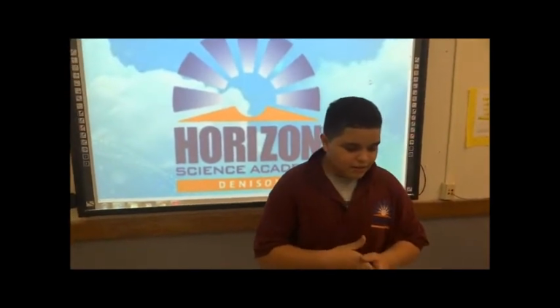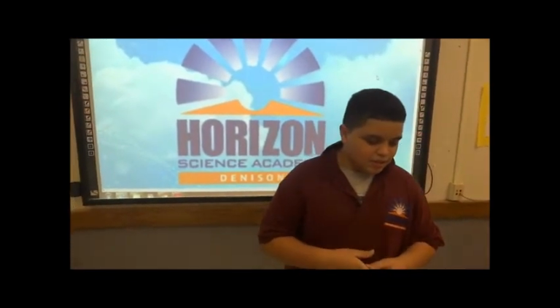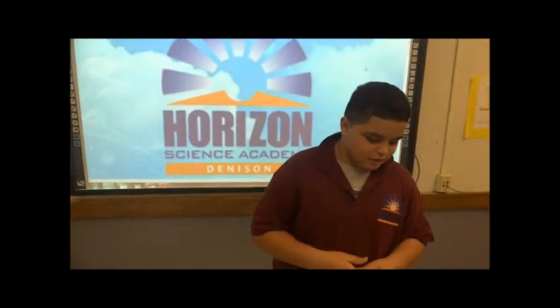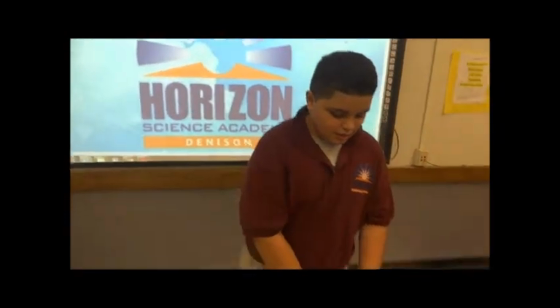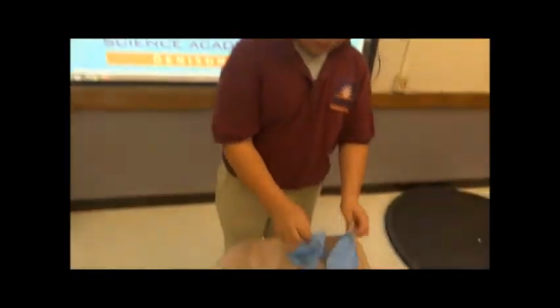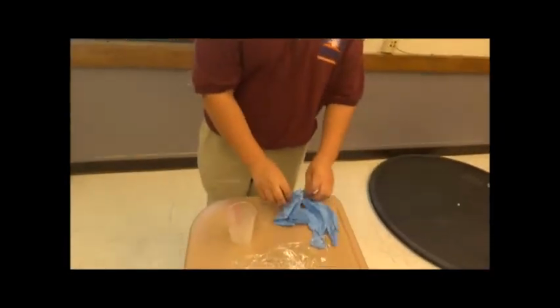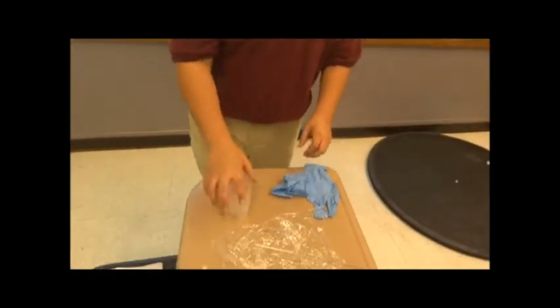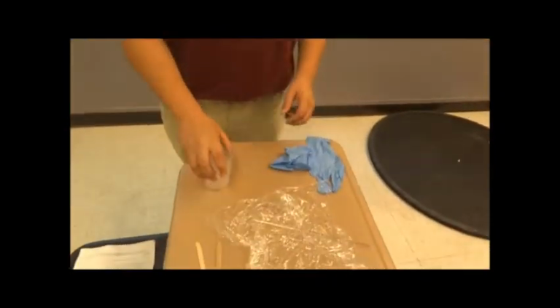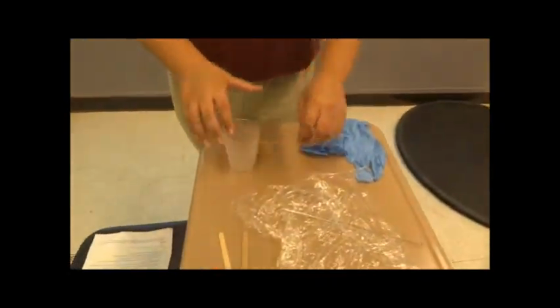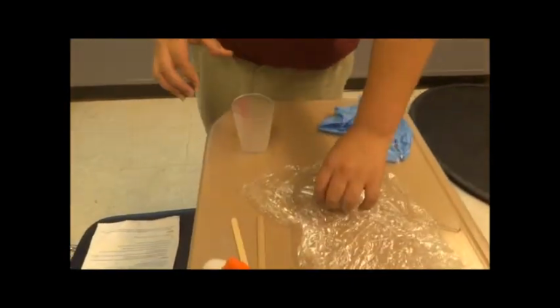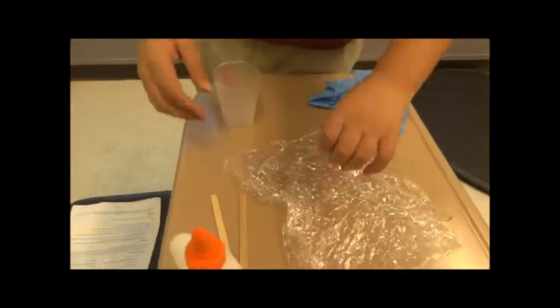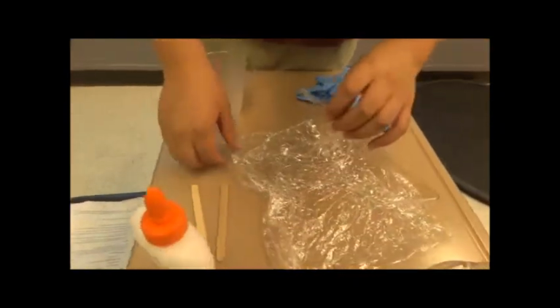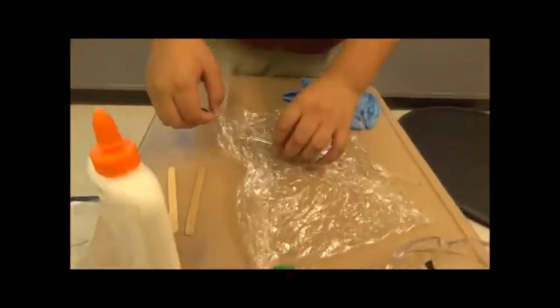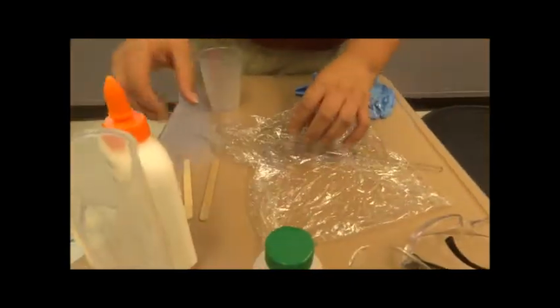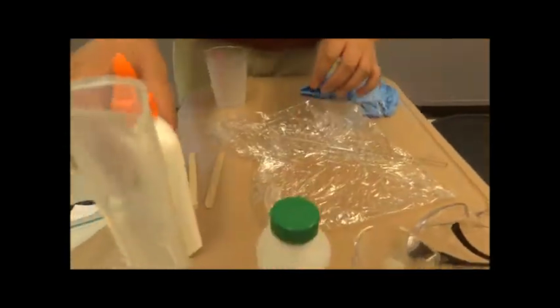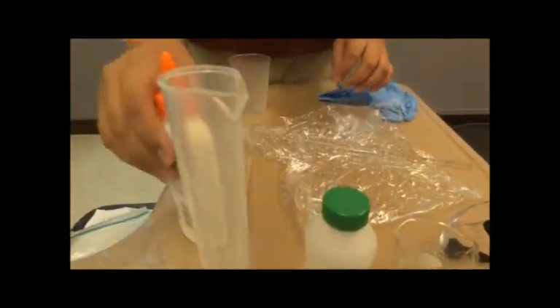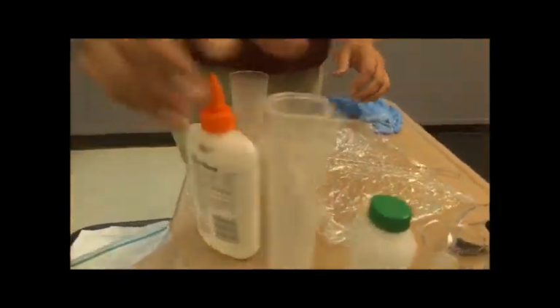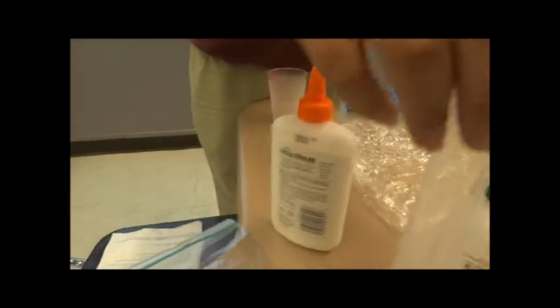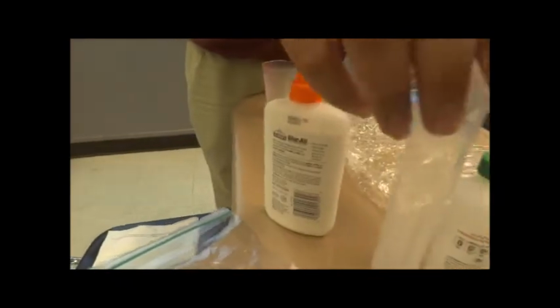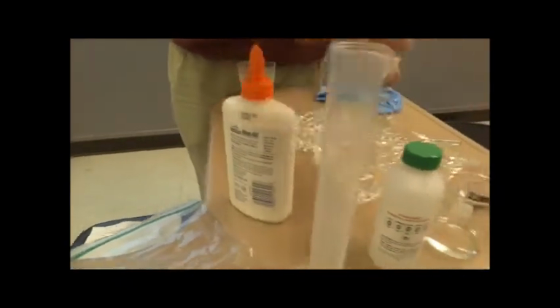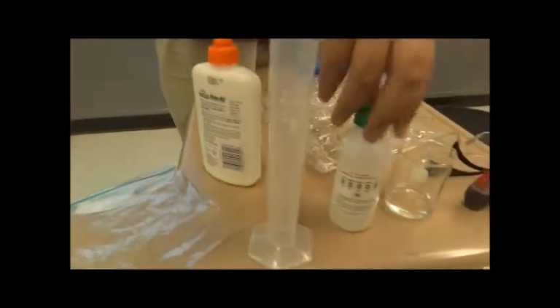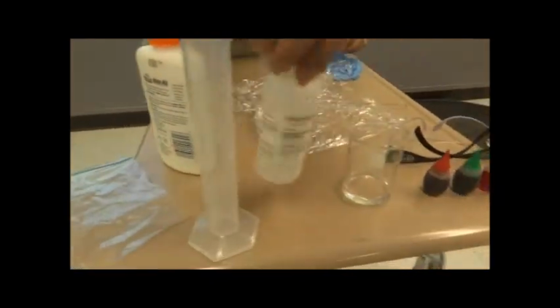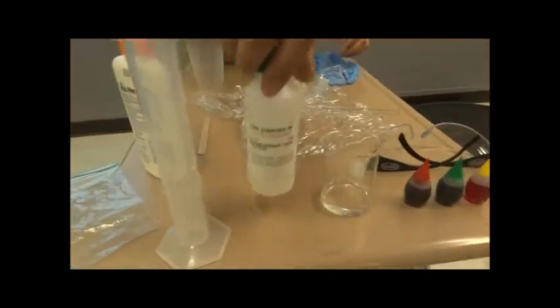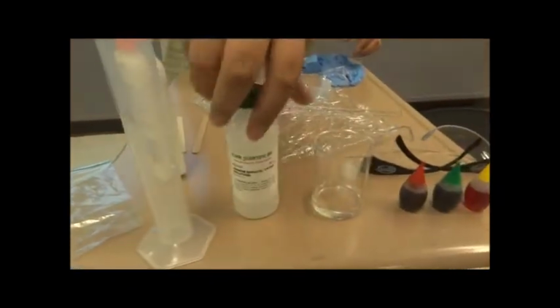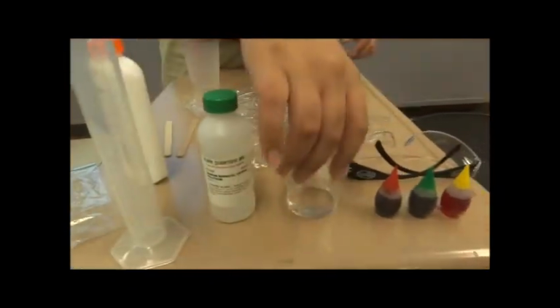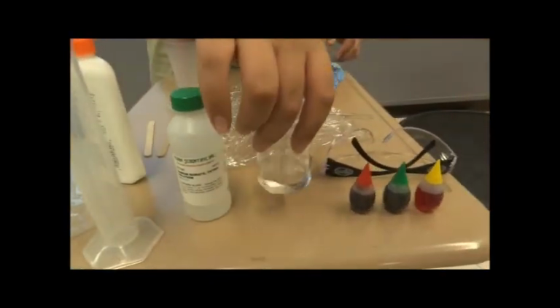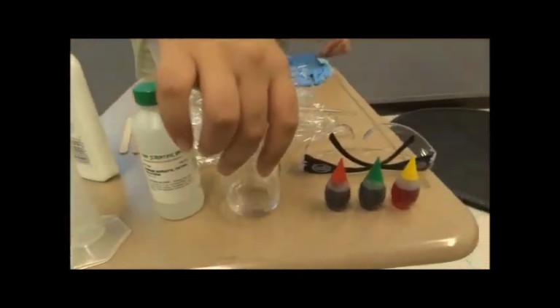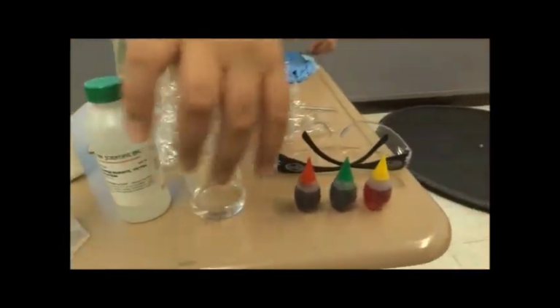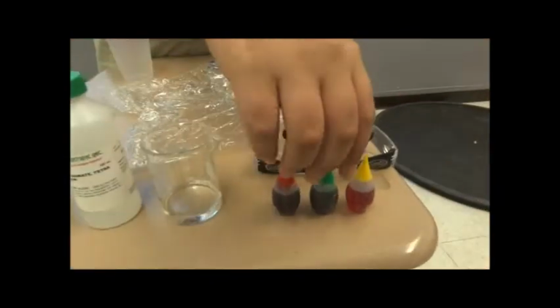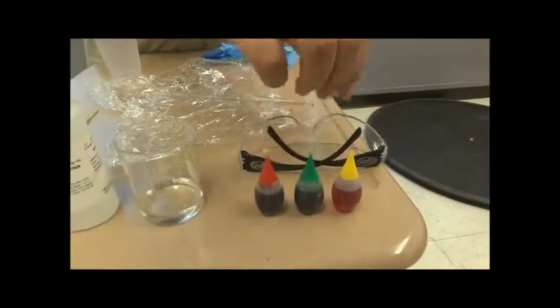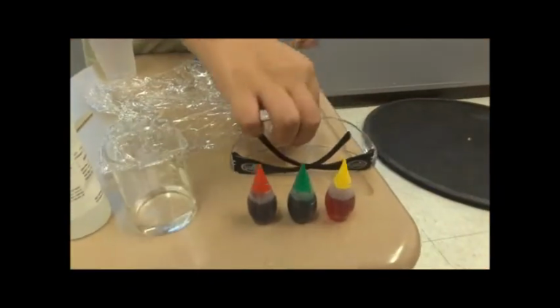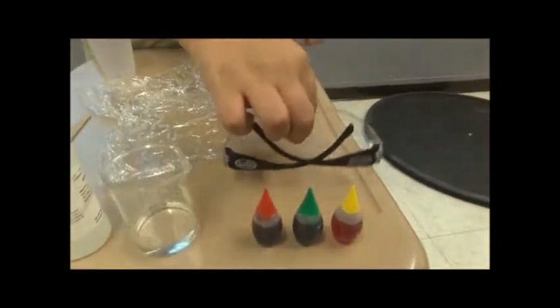For this project, you will need gloves, a plastic cup, a stirring rod, plastic wrap, glue, a graduated cylinder, sodium borate solution, a beaker, three food colorings, and glasses.